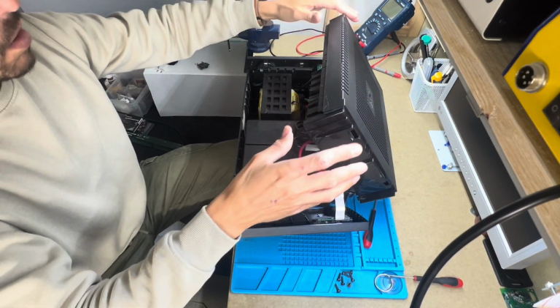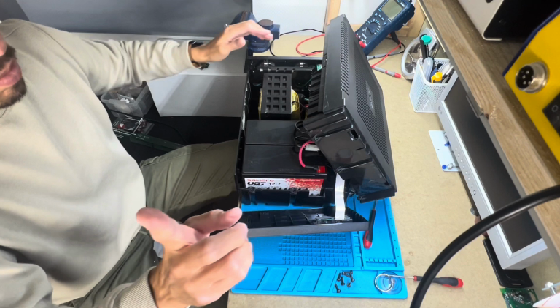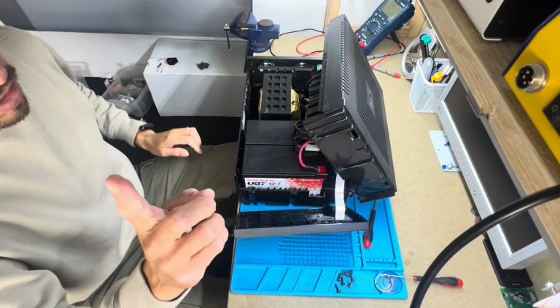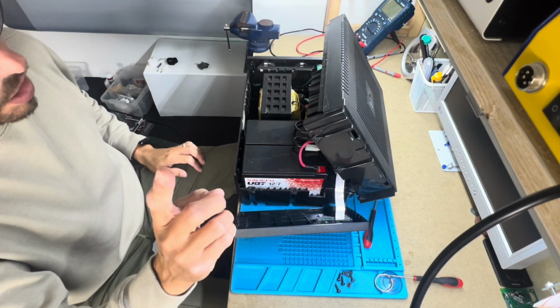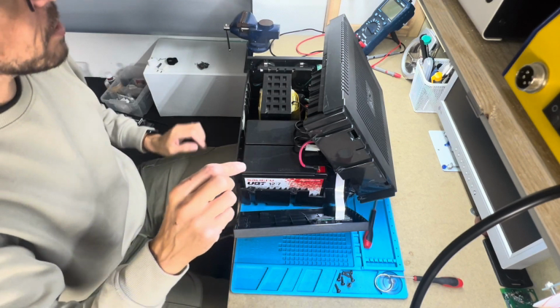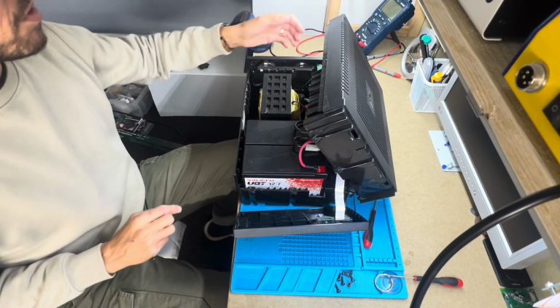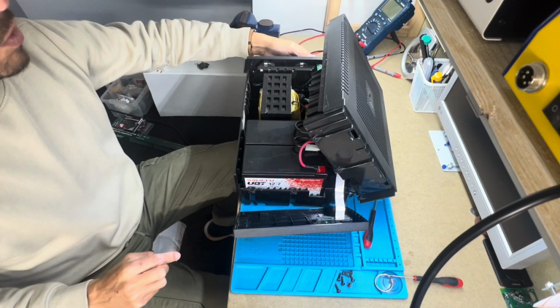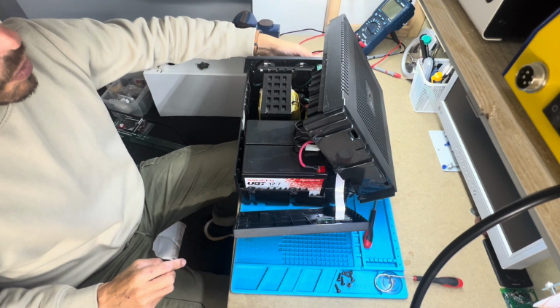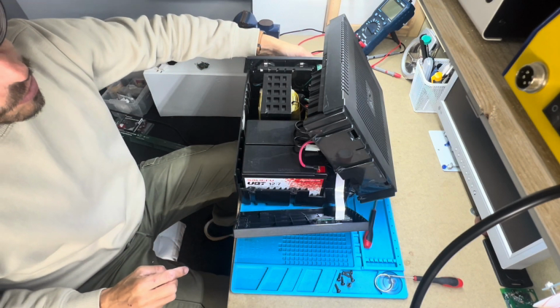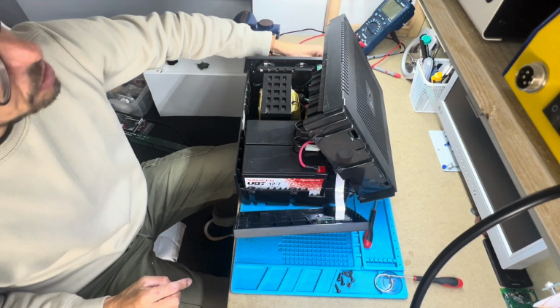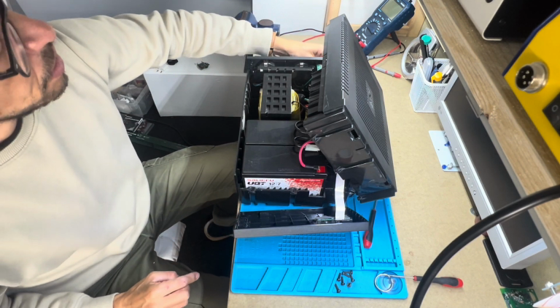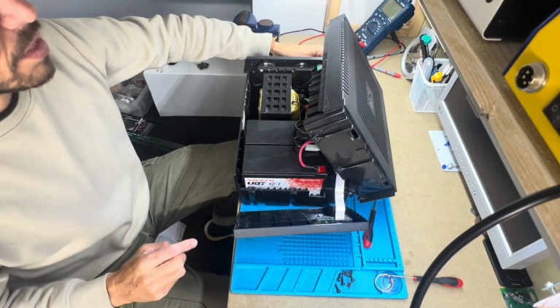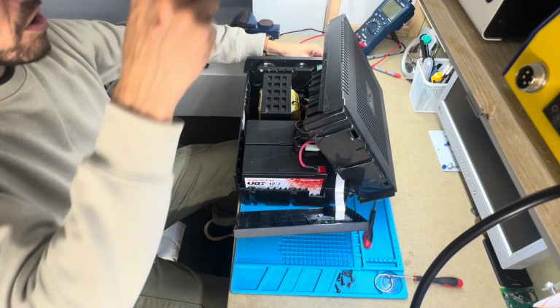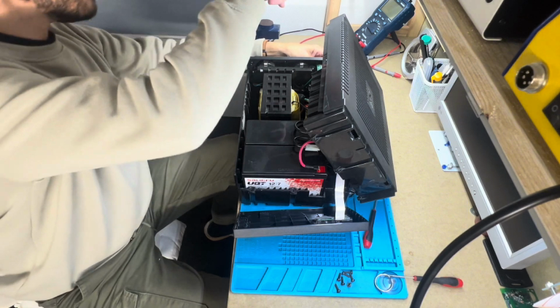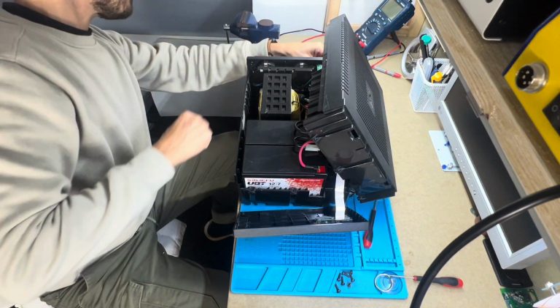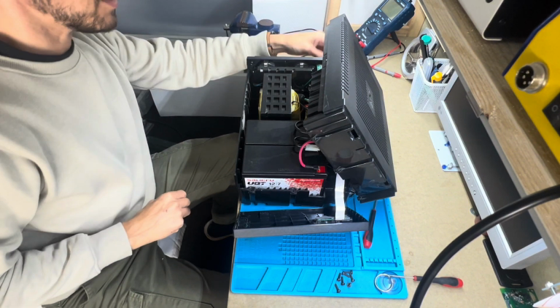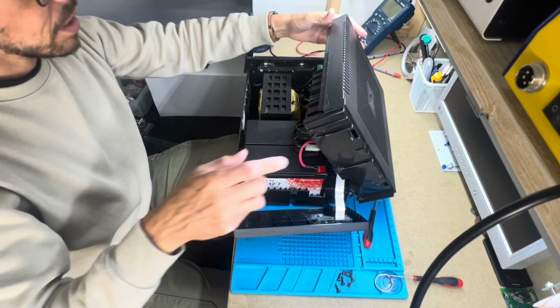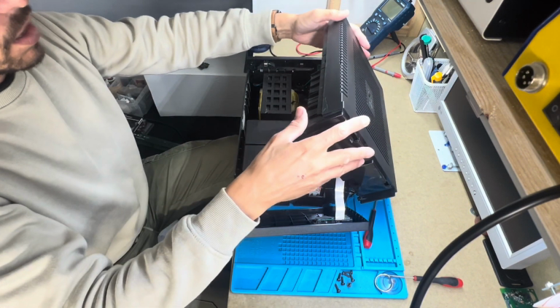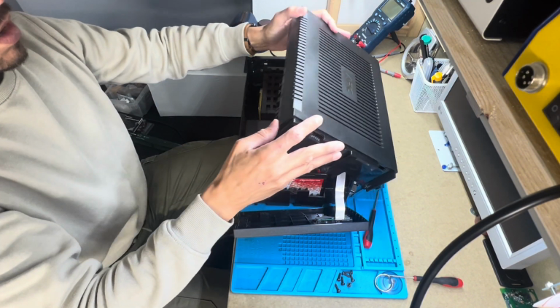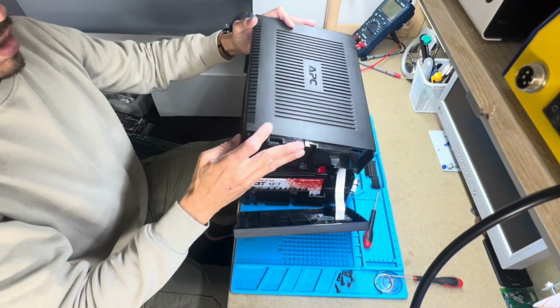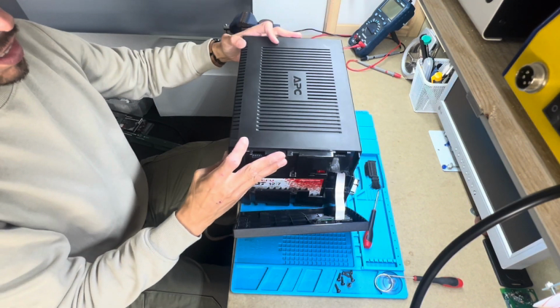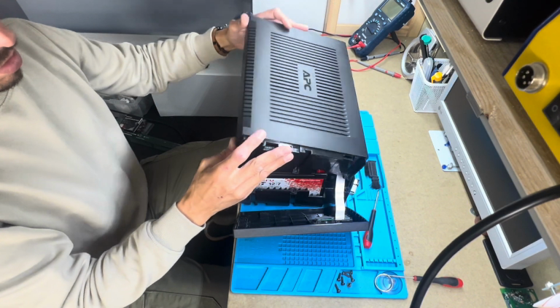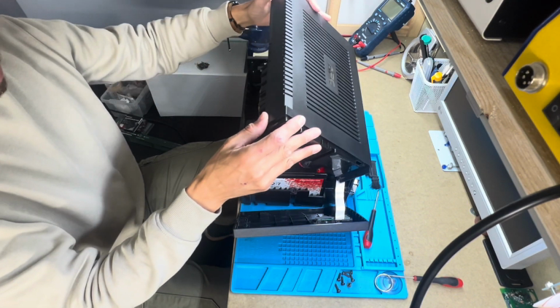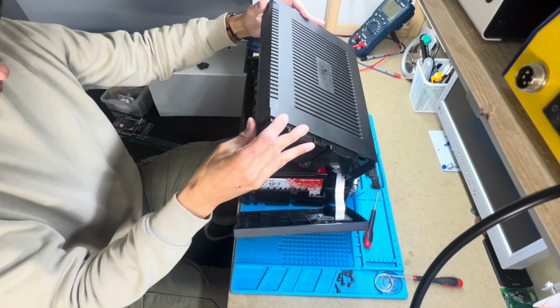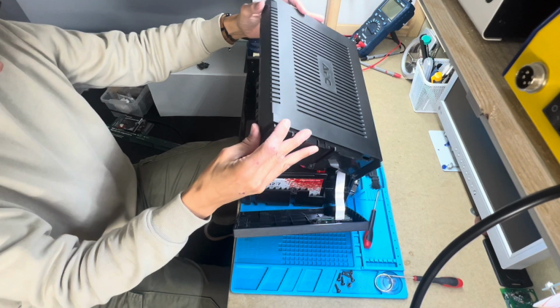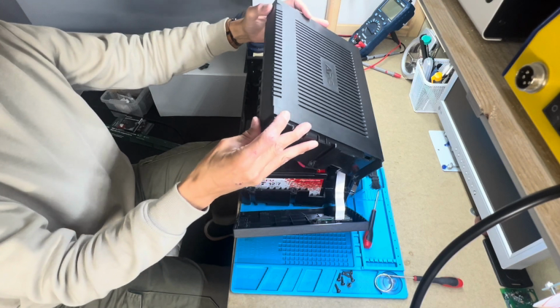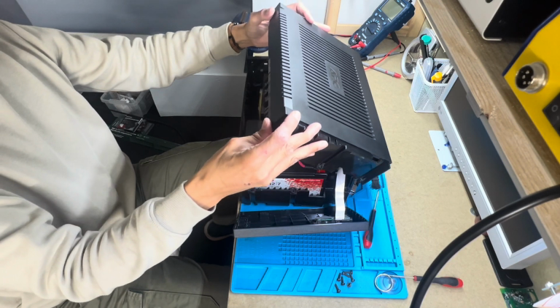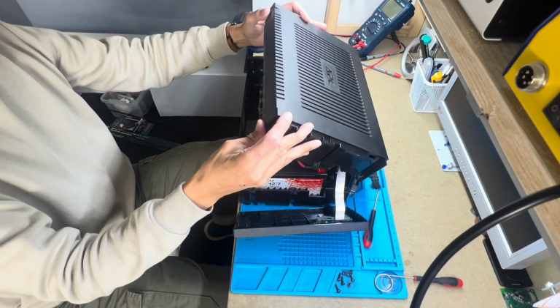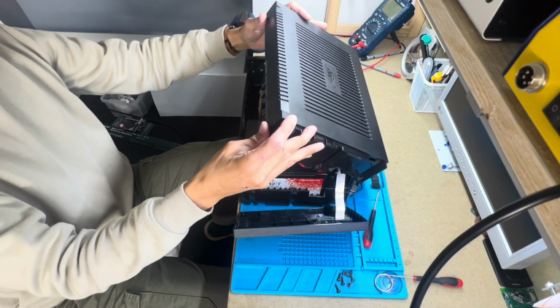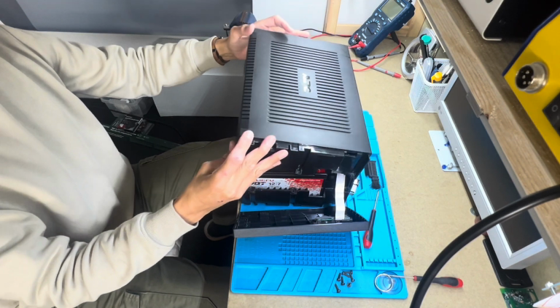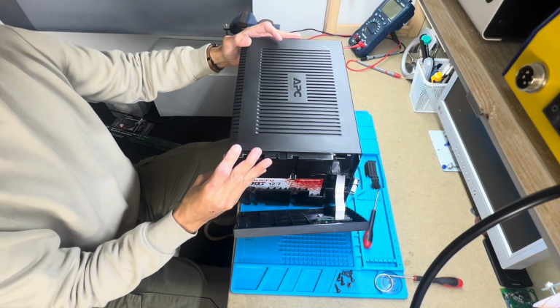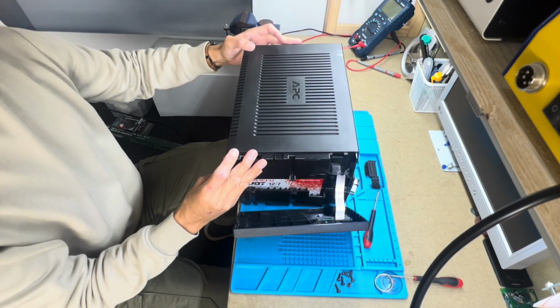Remember, this is safe because we removed the yellow plastic in the beginning. So the batteries are disabled for now.